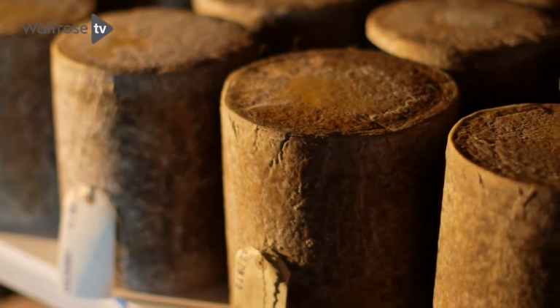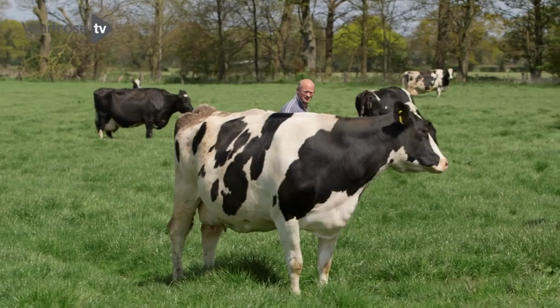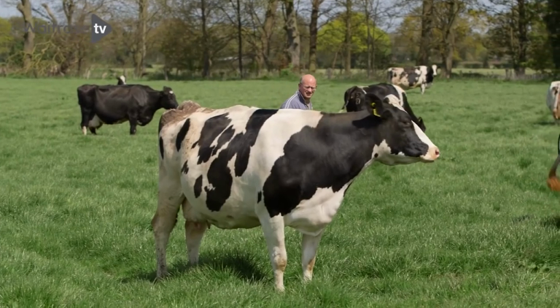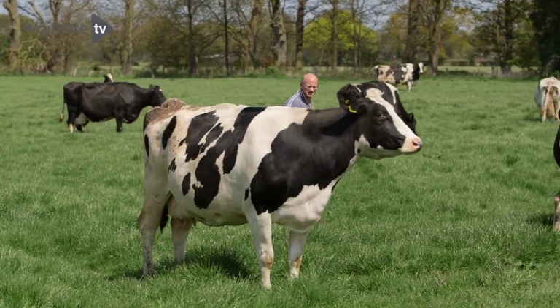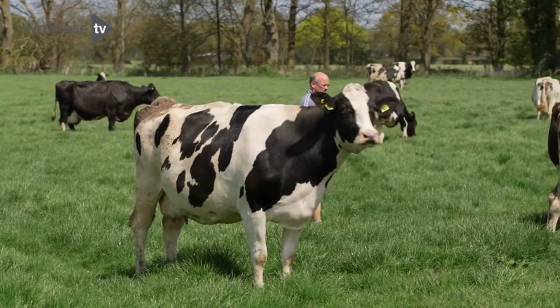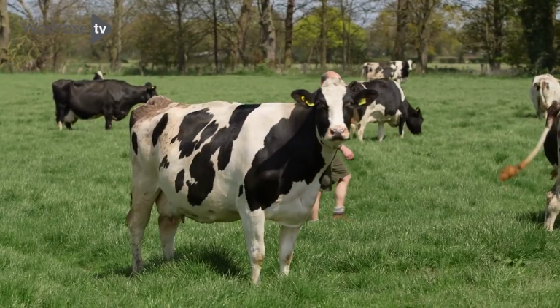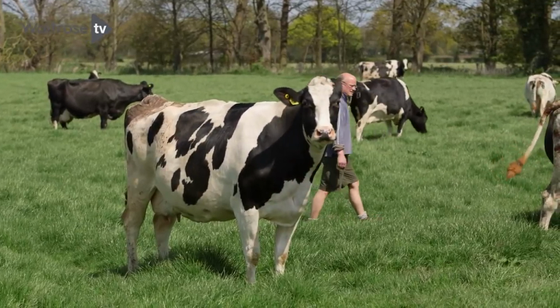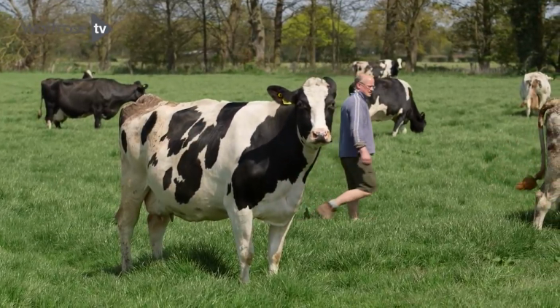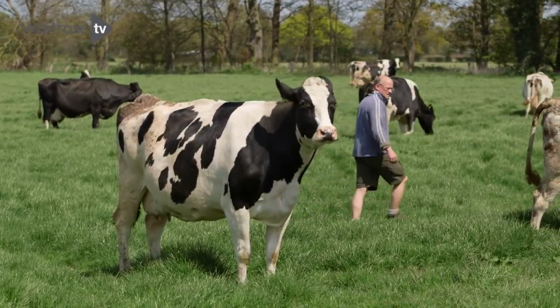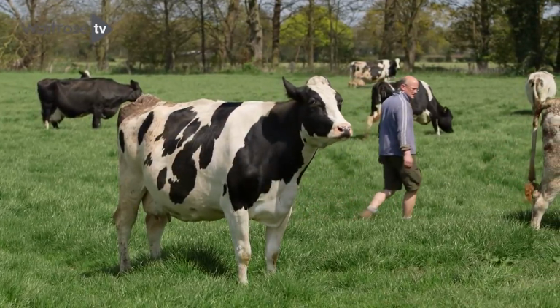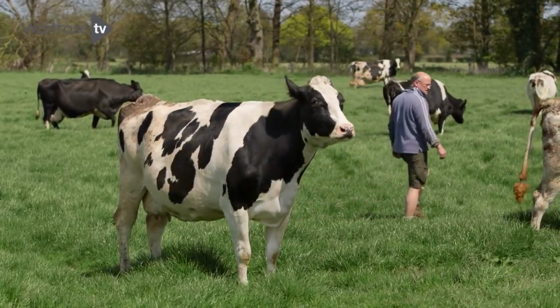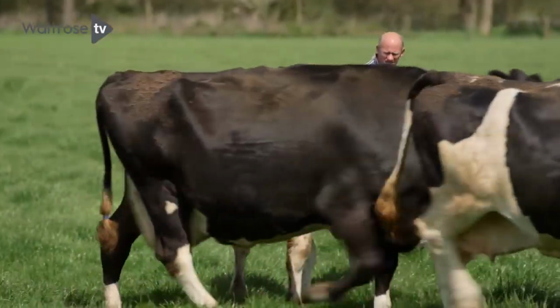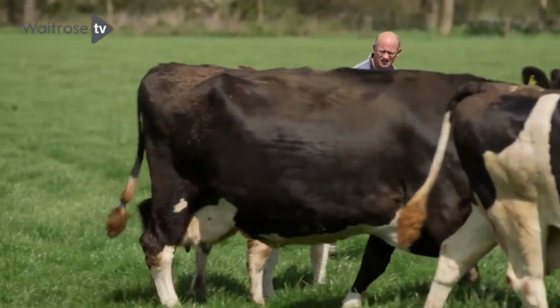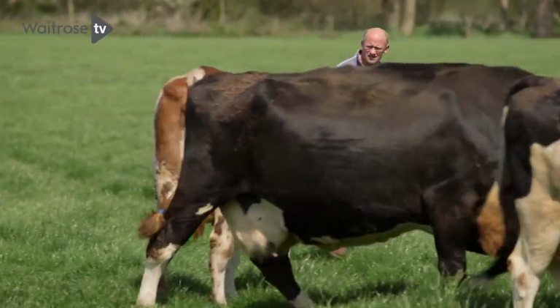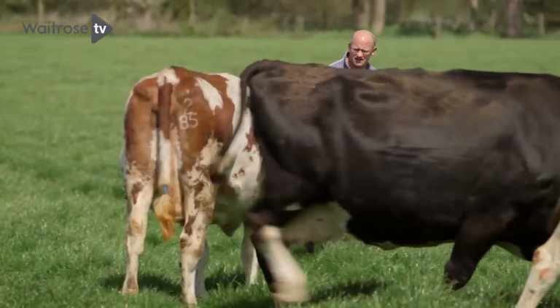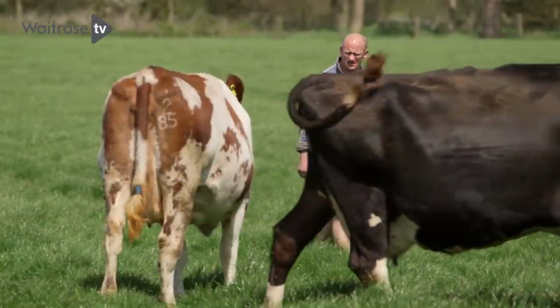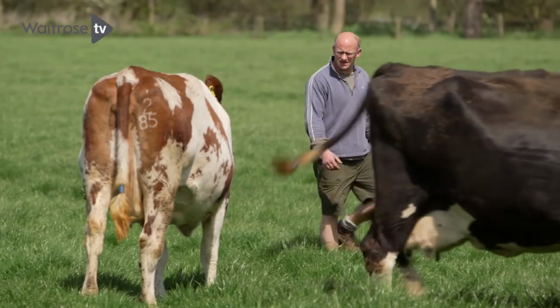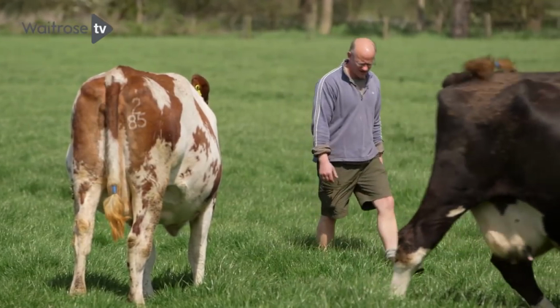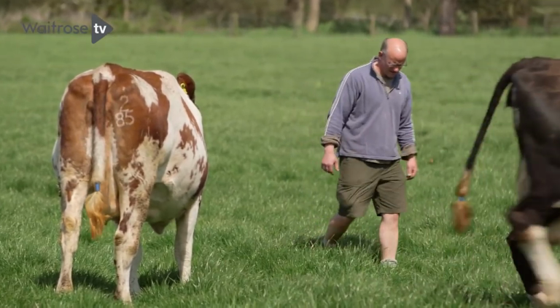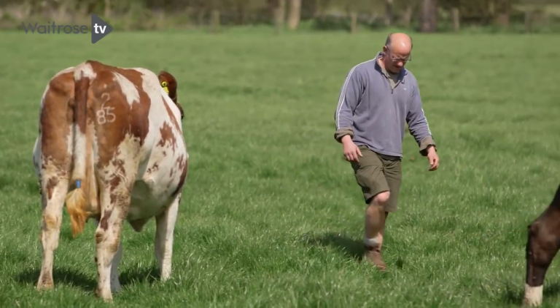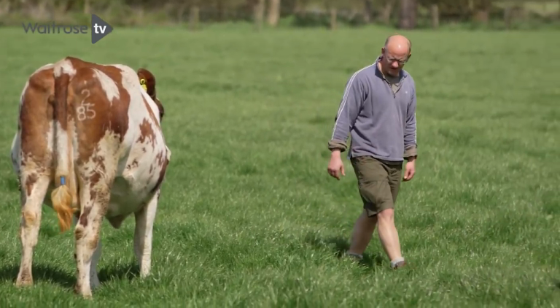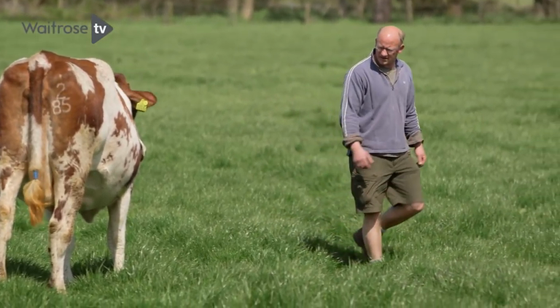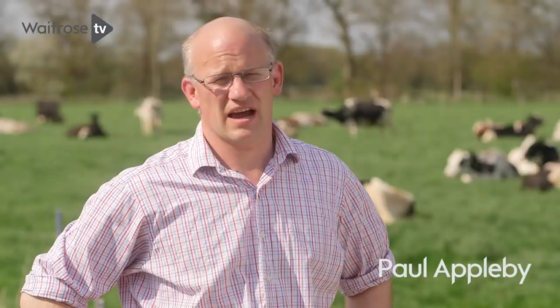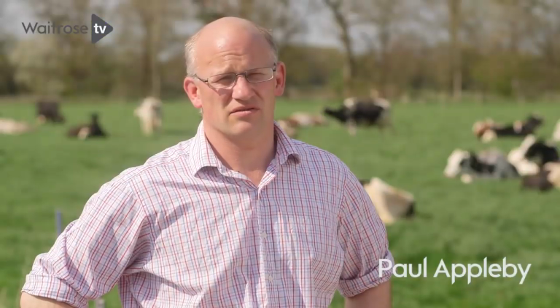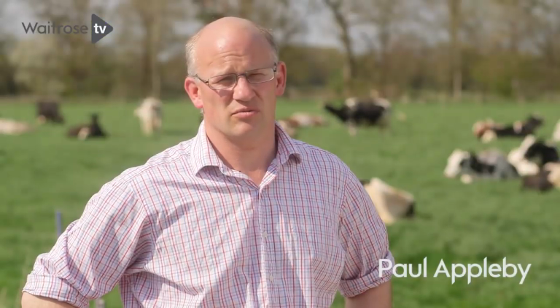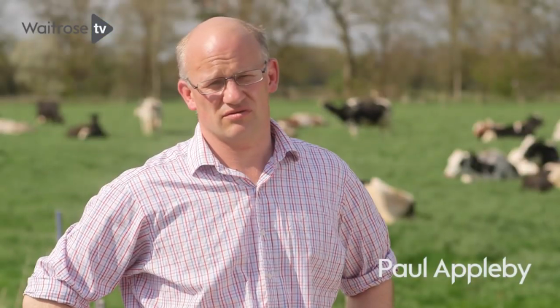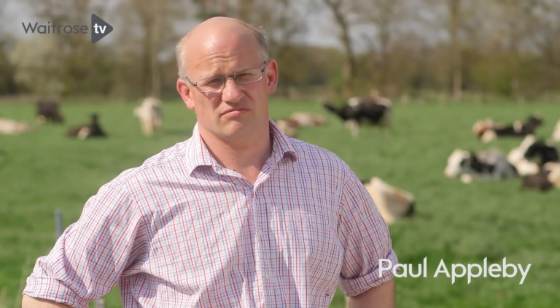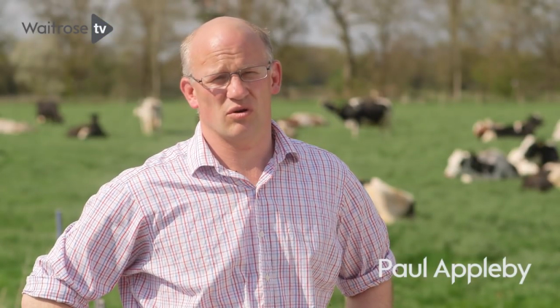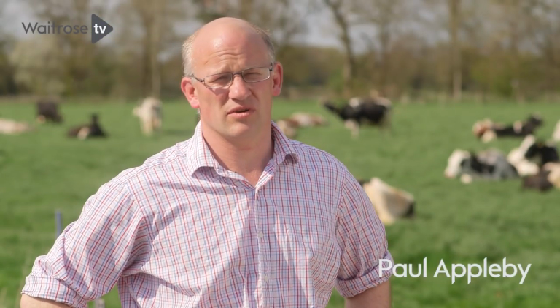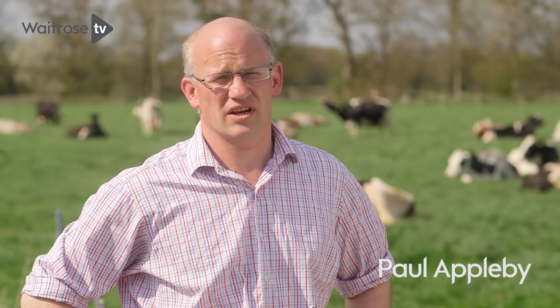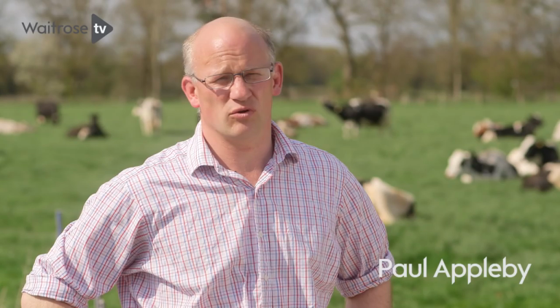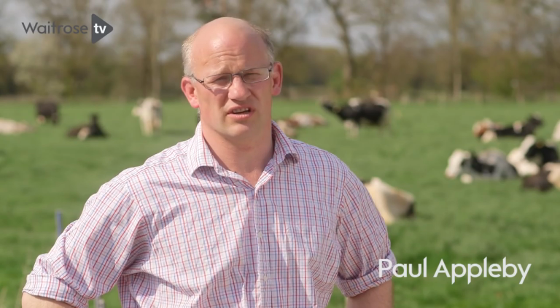We essentially see ourselves as farmers — very traditional farmers — keen on our breeding and how we feed the cows to produce the quality milk we need for the cheese.